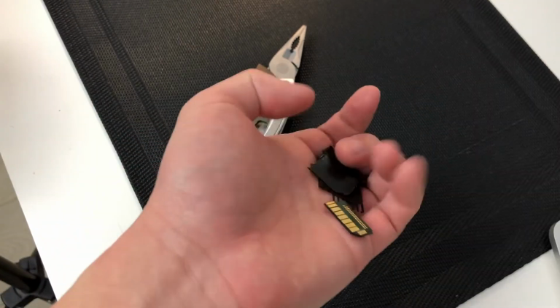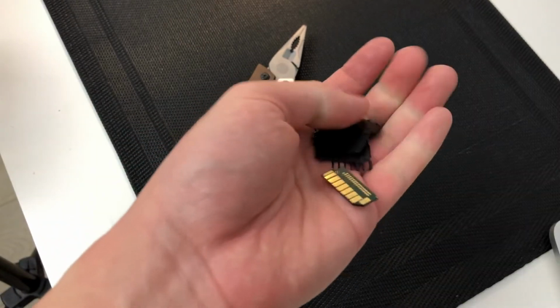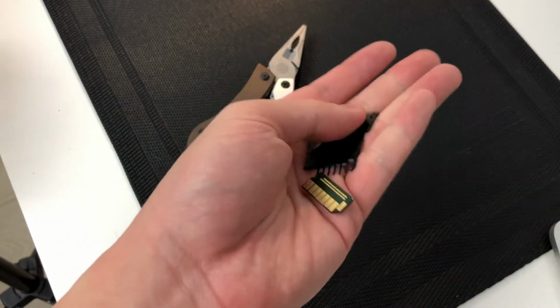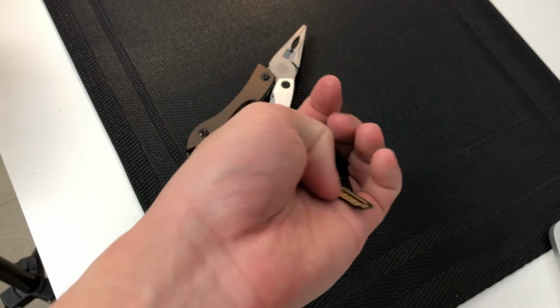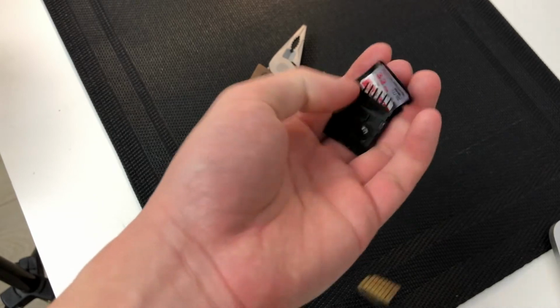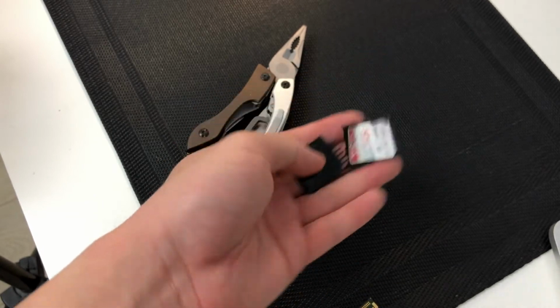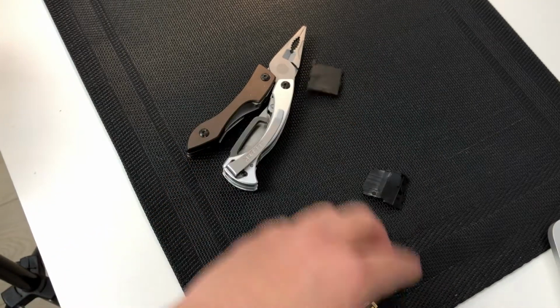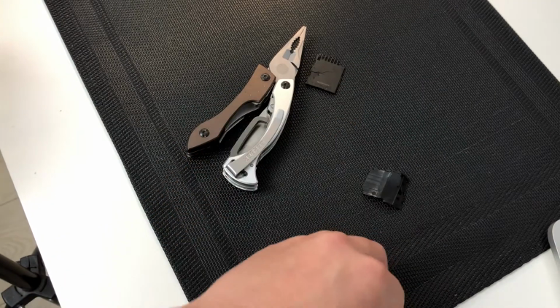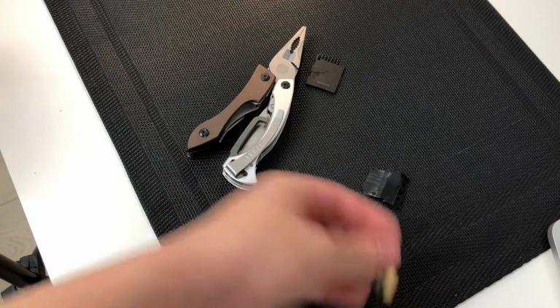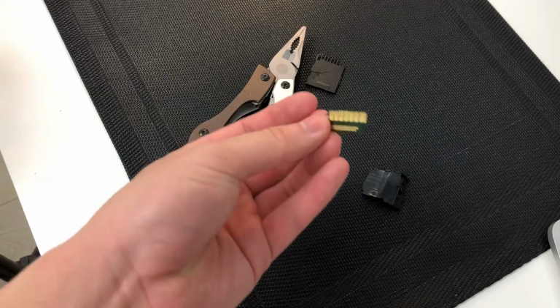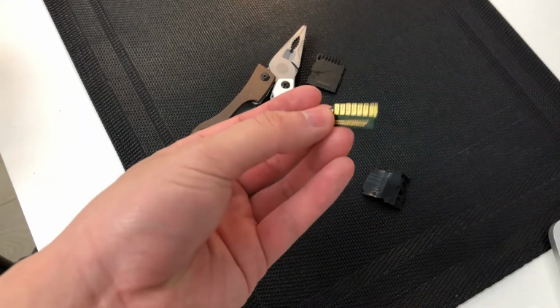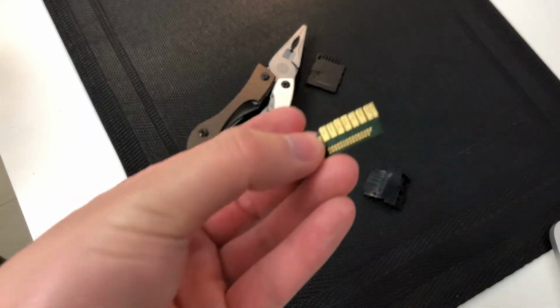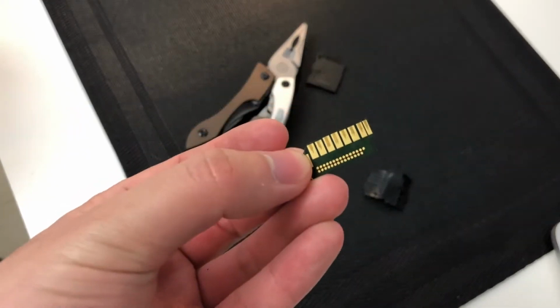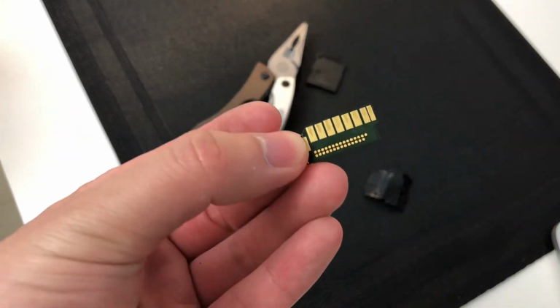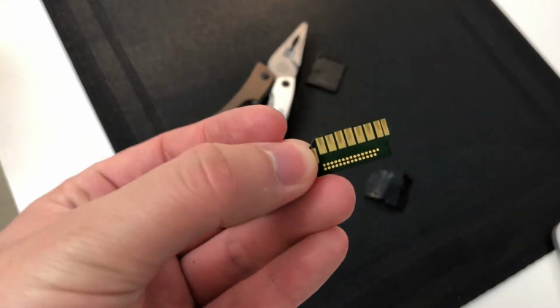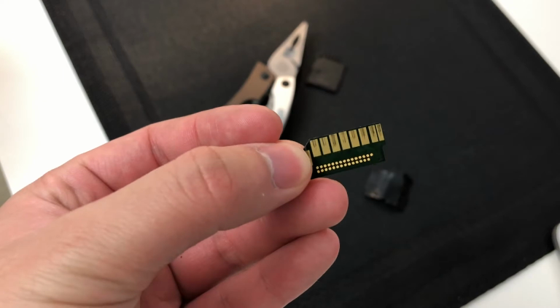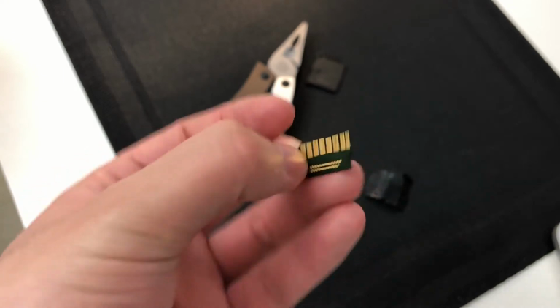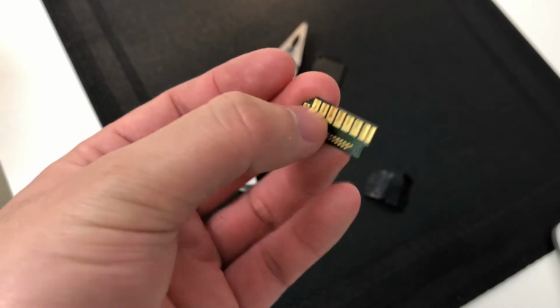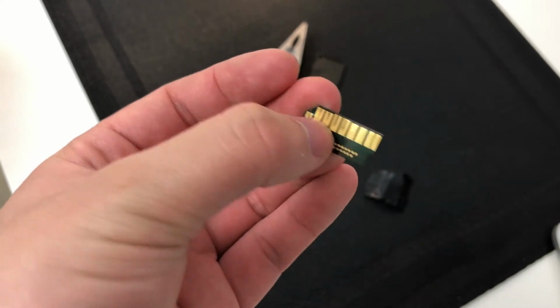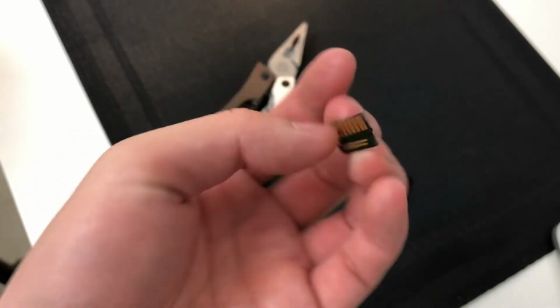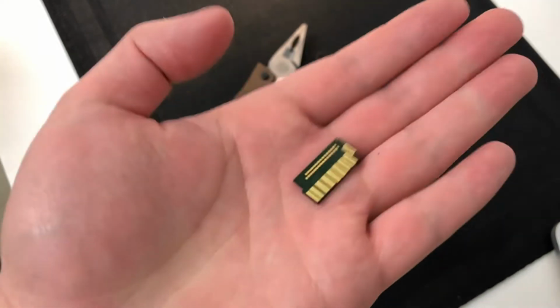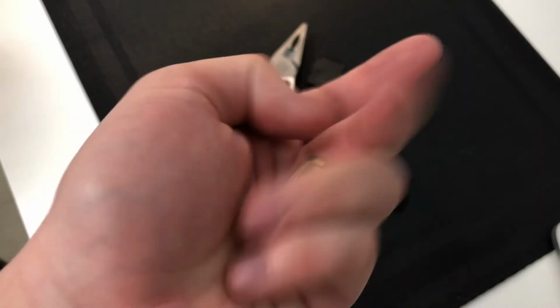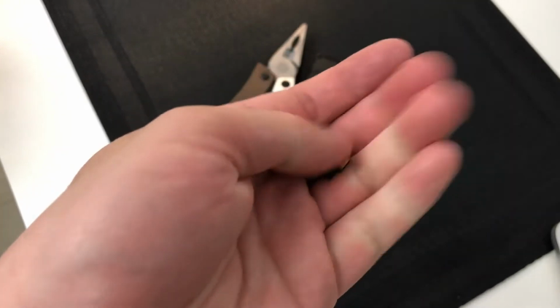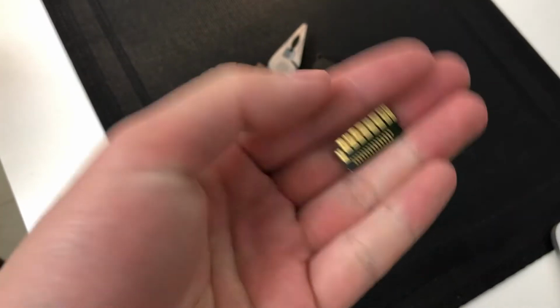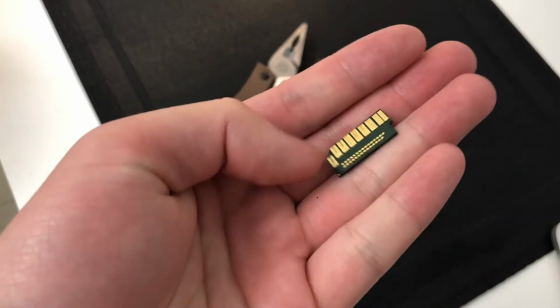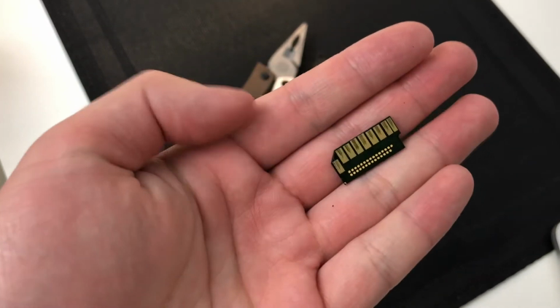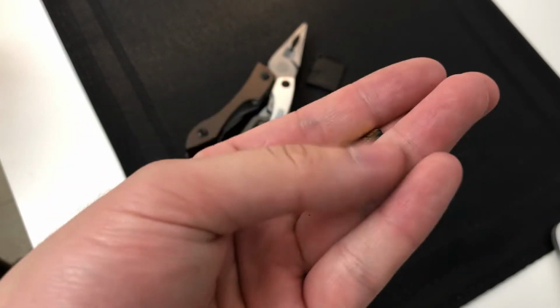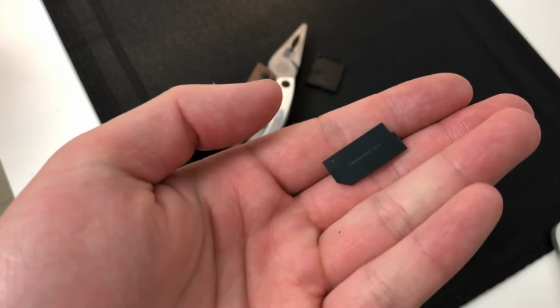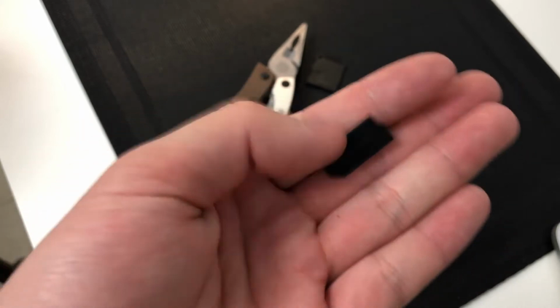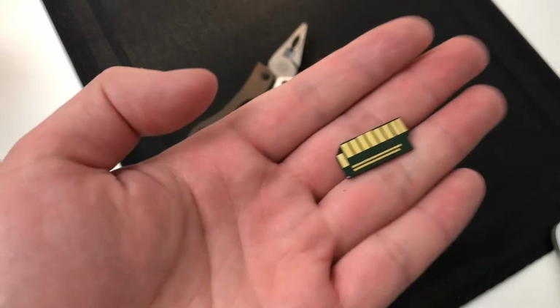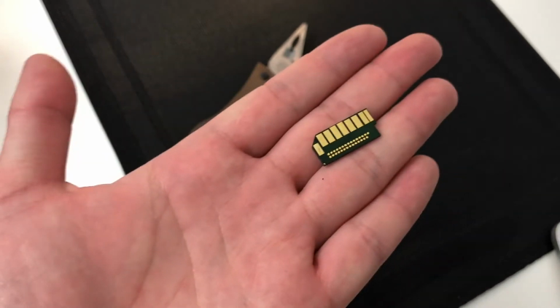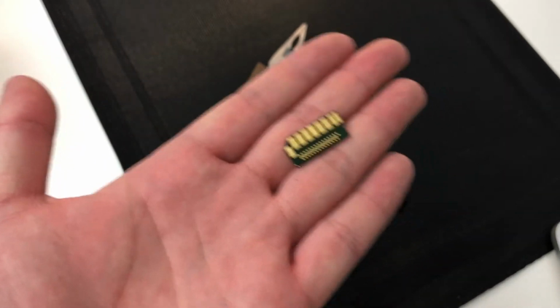So this is the only part that actually has the entire storage inside. I'm so surprised right now that it comes out like this. Wow, what the hell? And yeah, these contact points — you guys can see they're pretty worn out because I've been using this SD for a while now. But apparently this has 32 gigs inside.